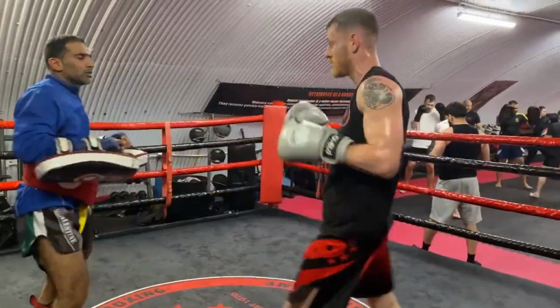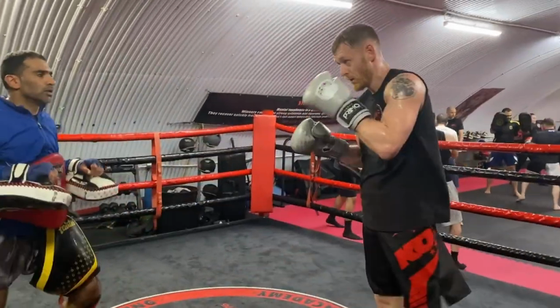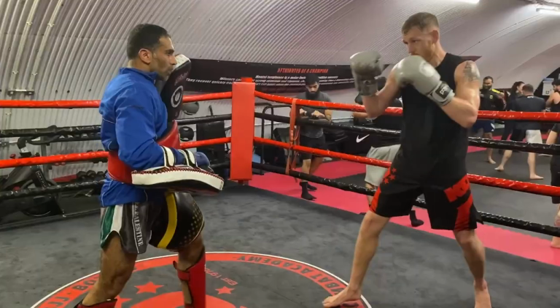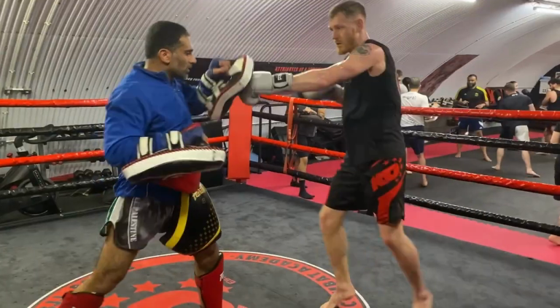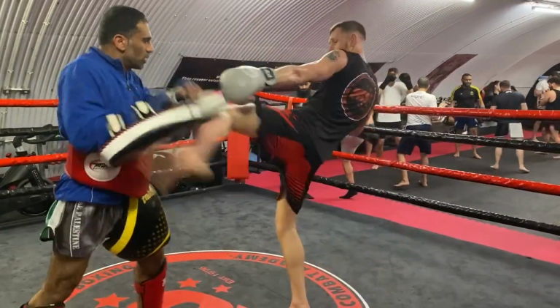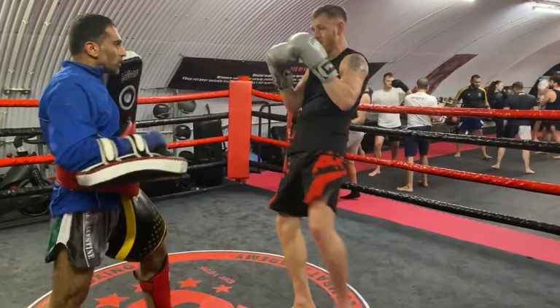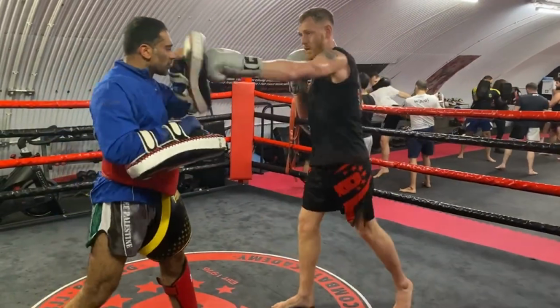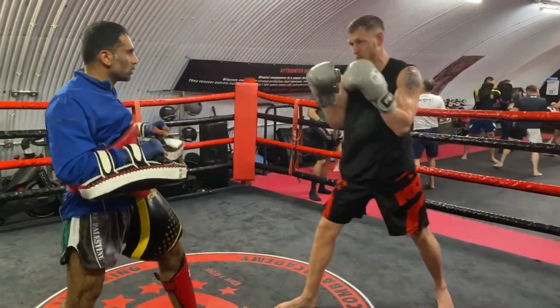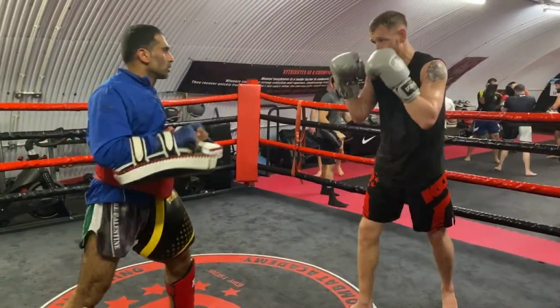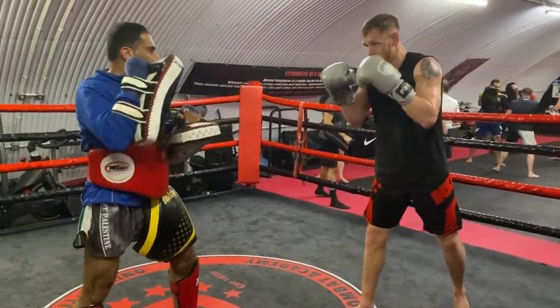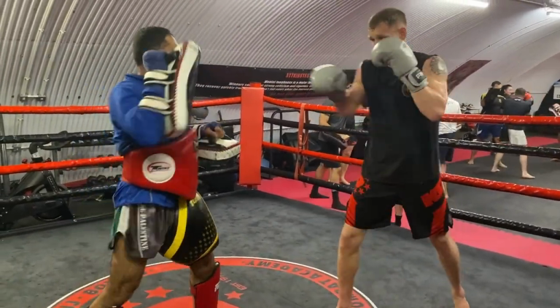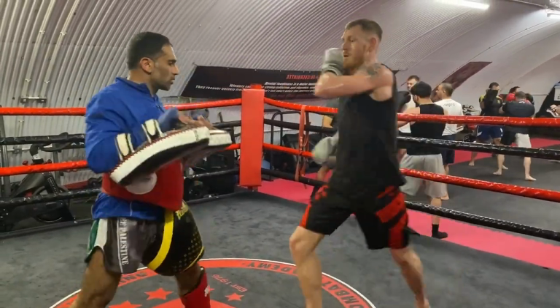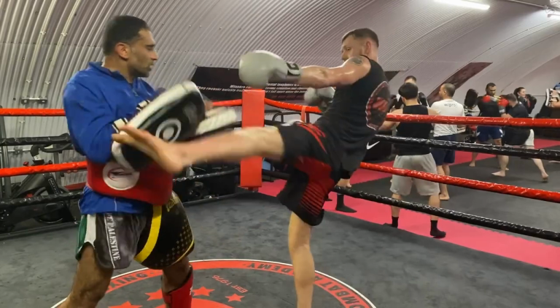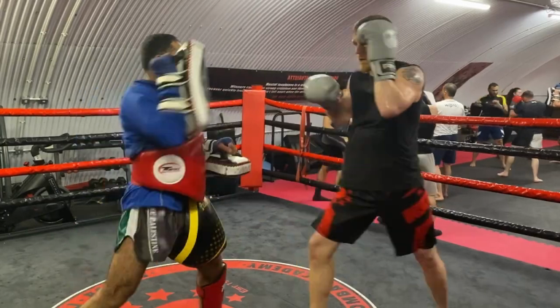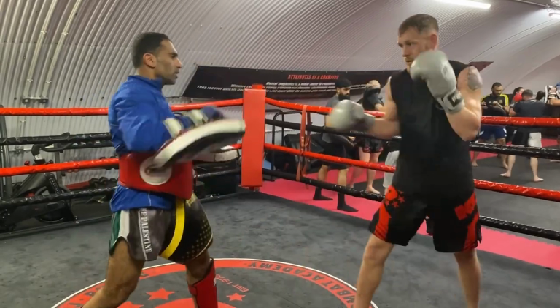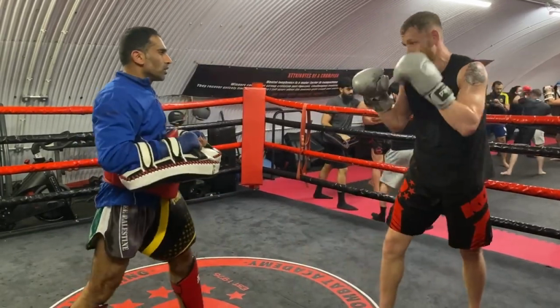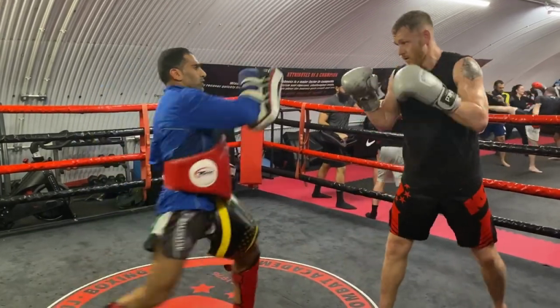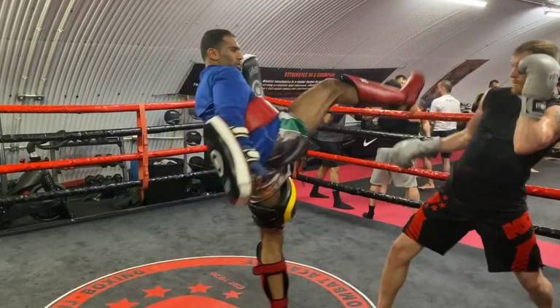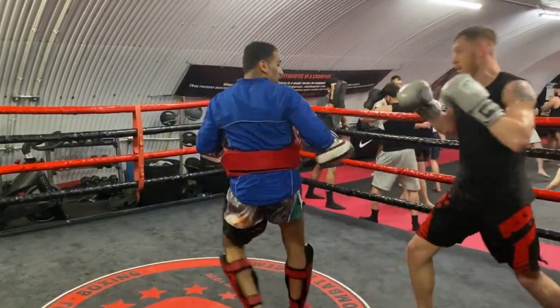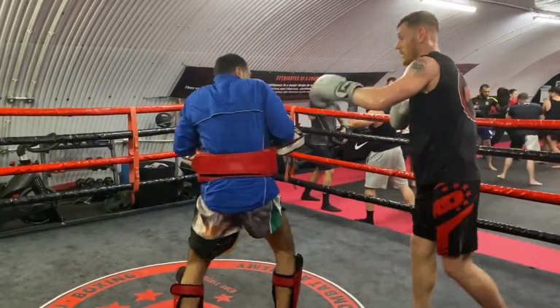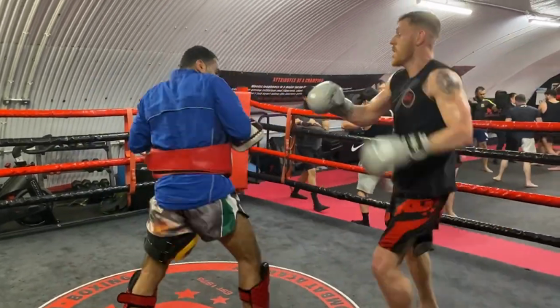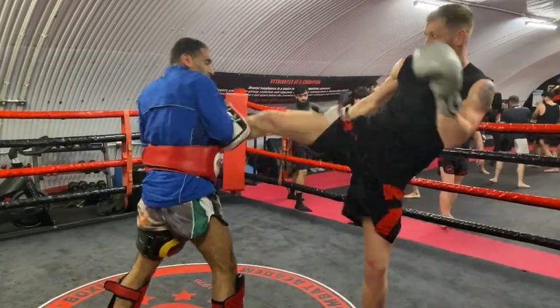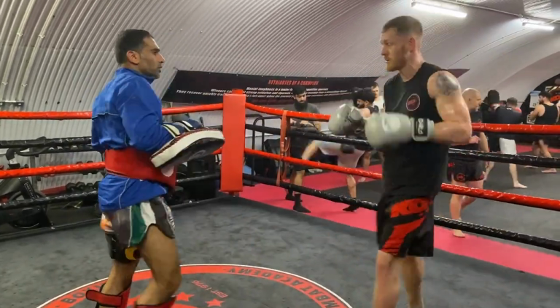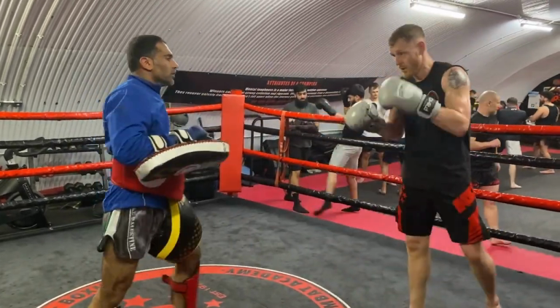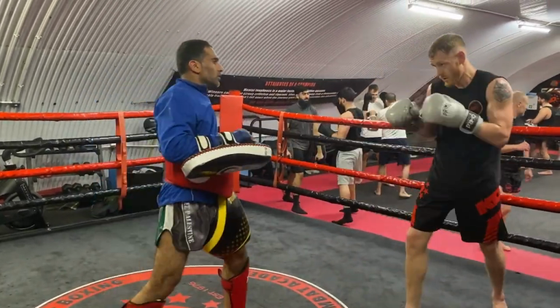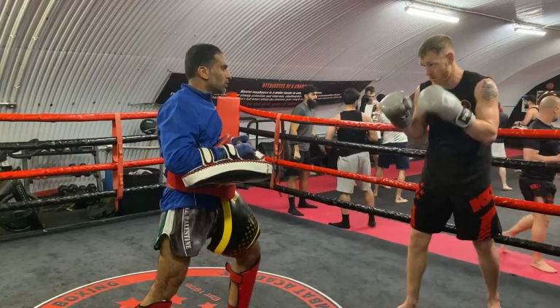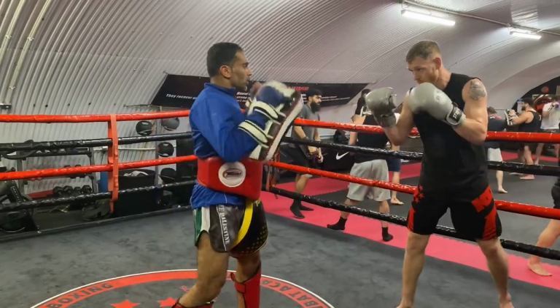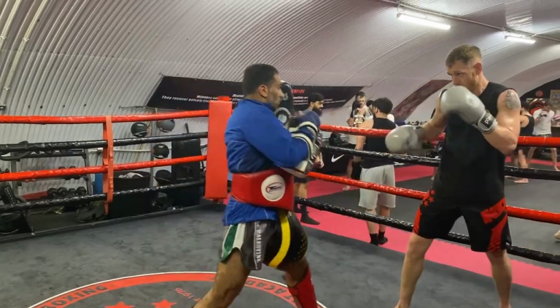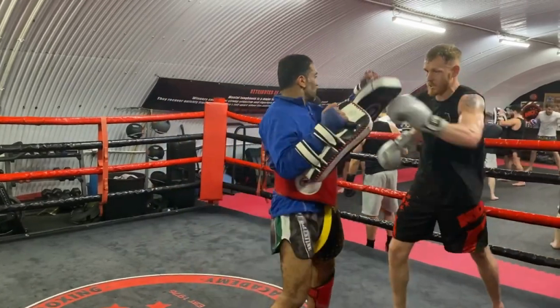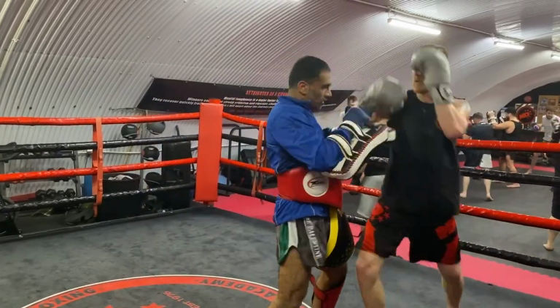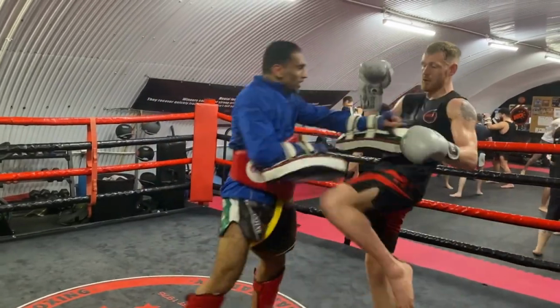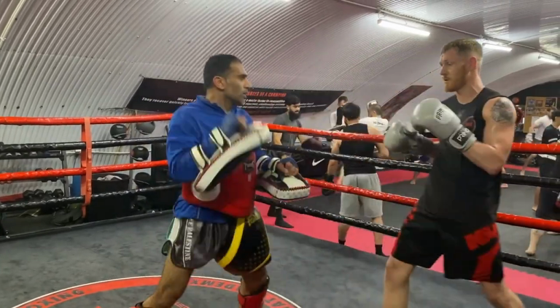We are going to get close to you in this particular session.